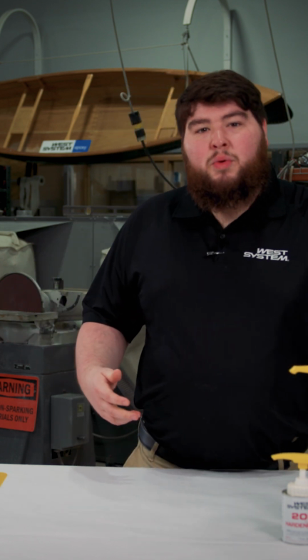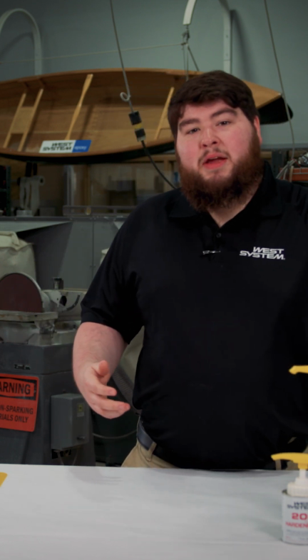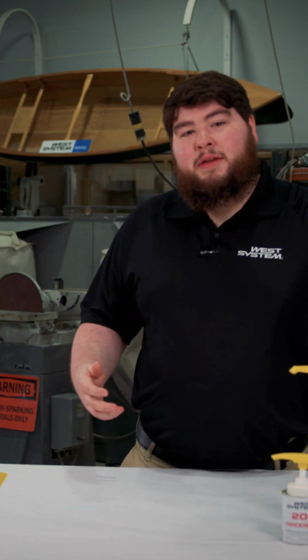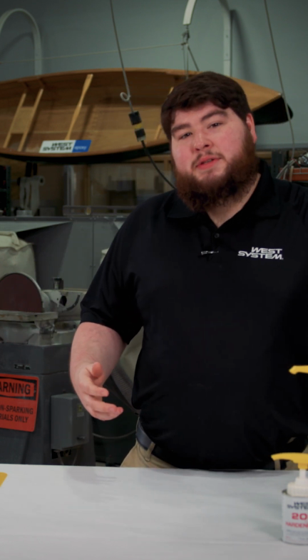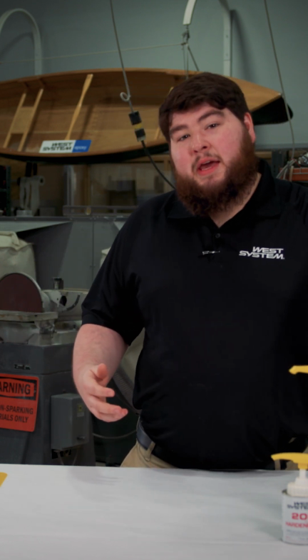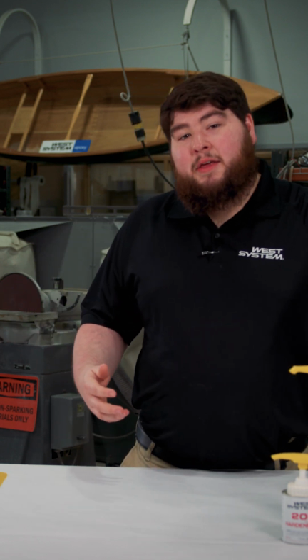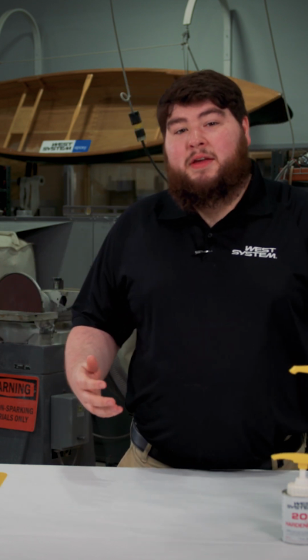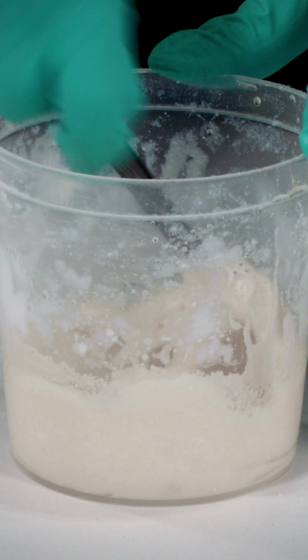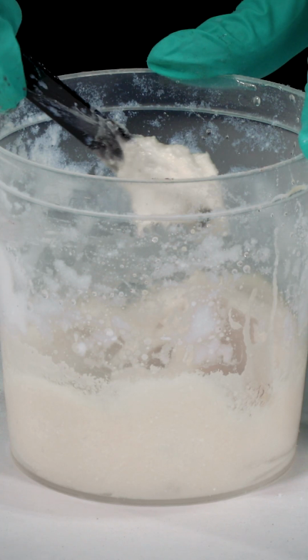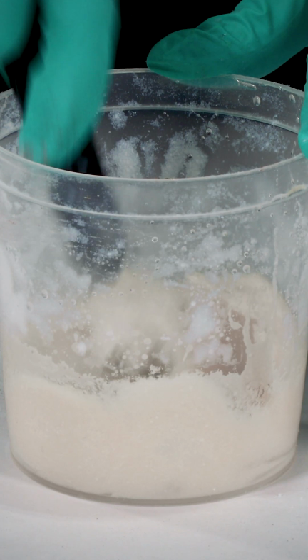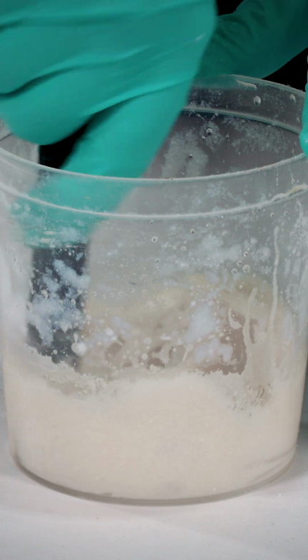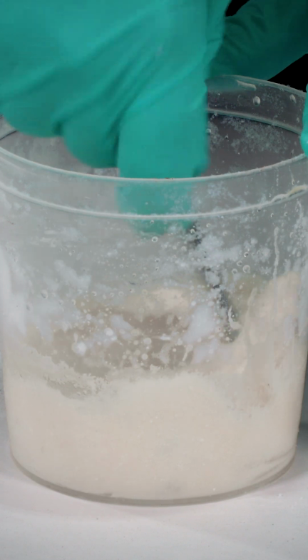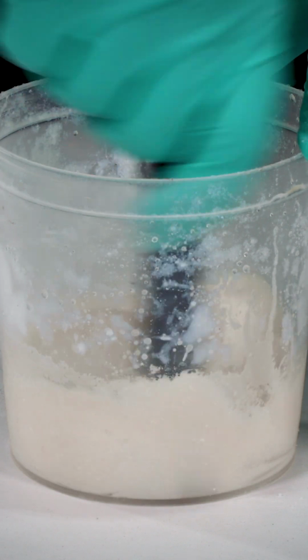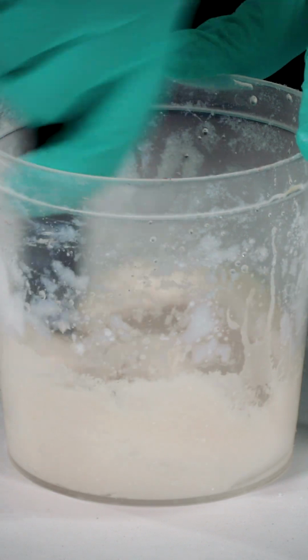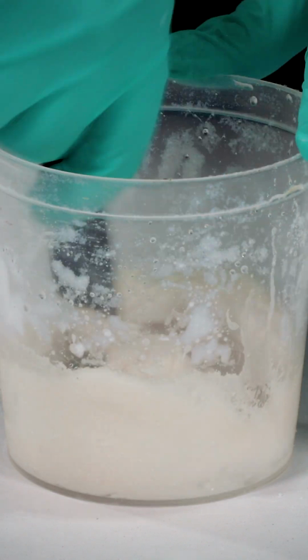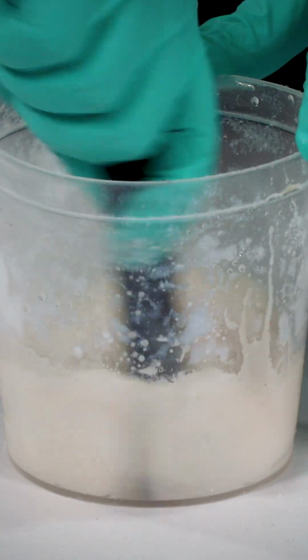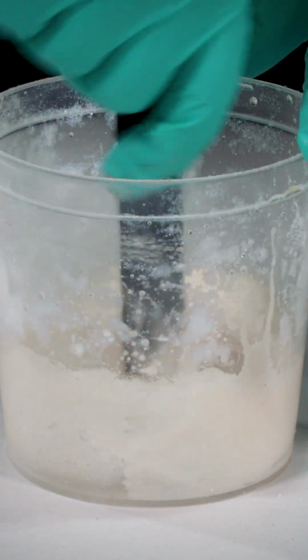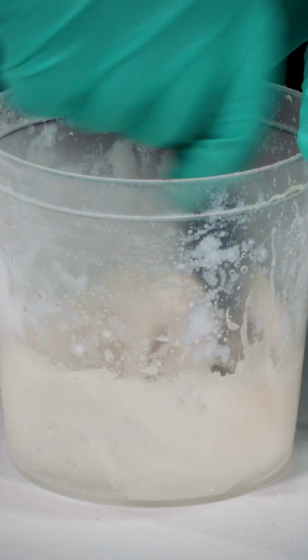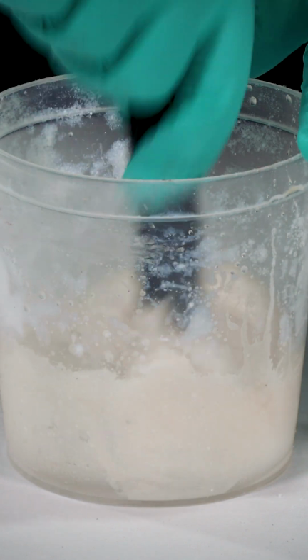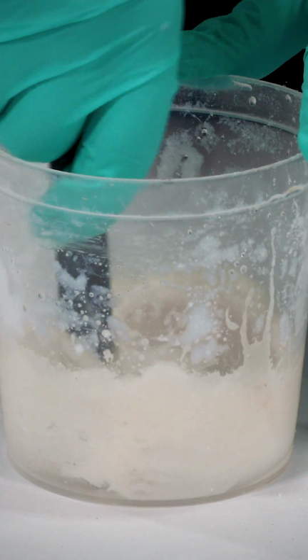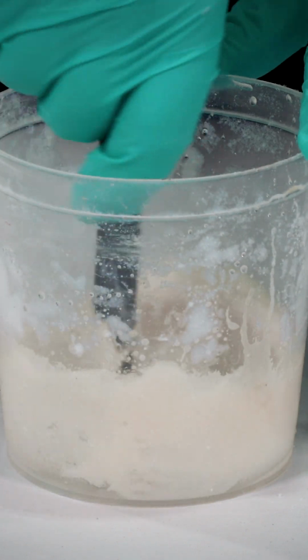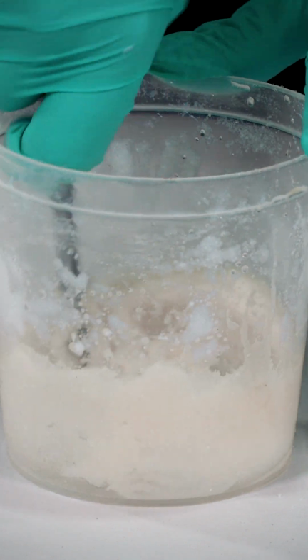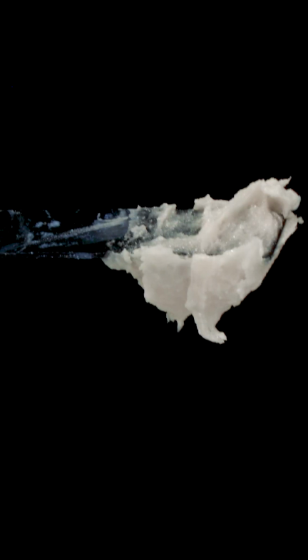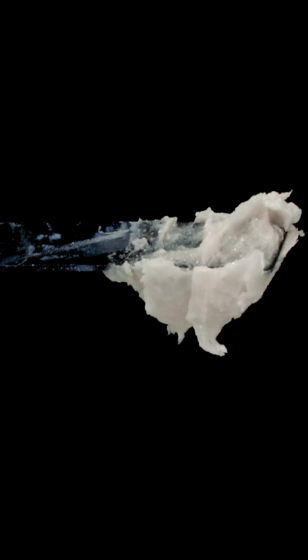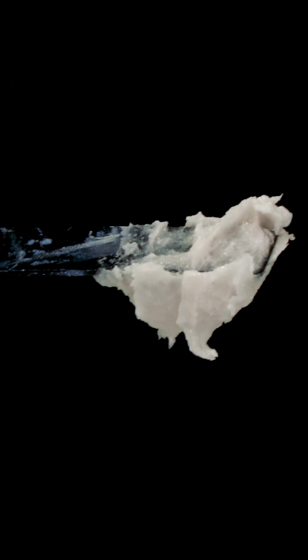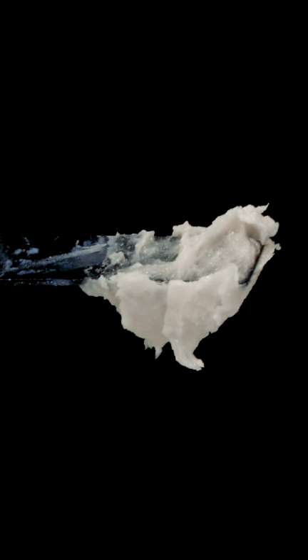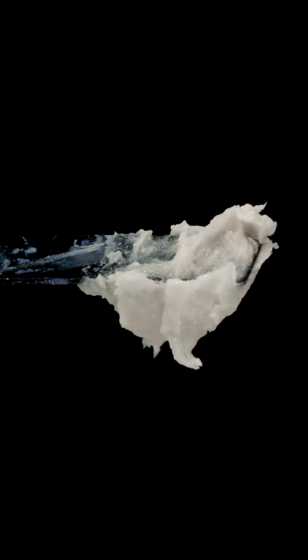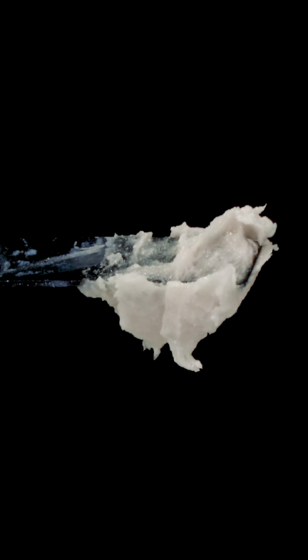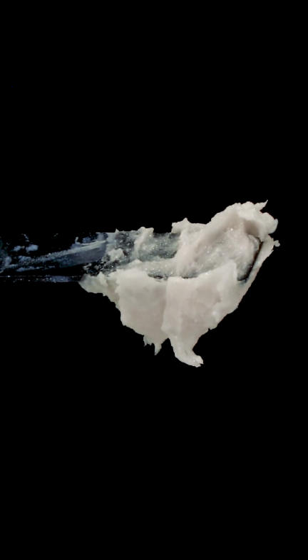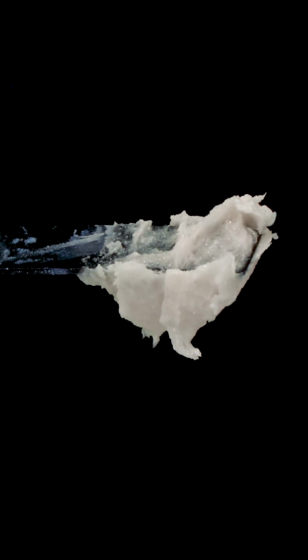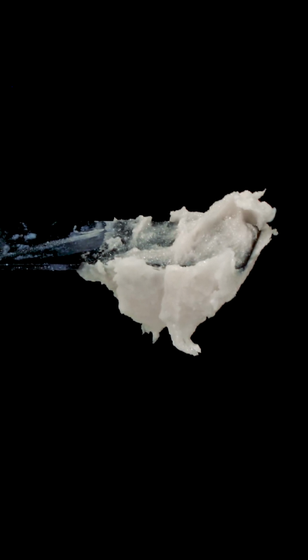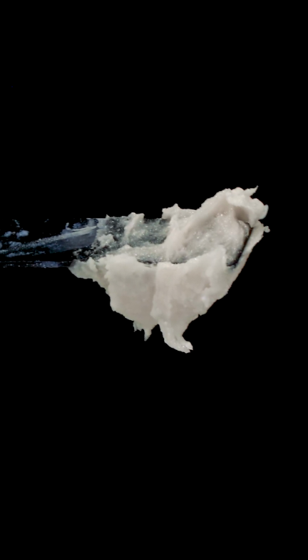We recommend using a thickened epoxy for this process because it helps the fillet keep its shape better, as well as stay in place if you're doing anything overhead.